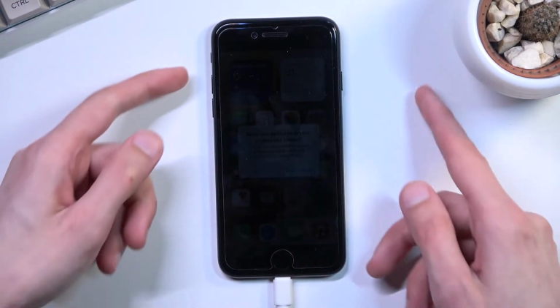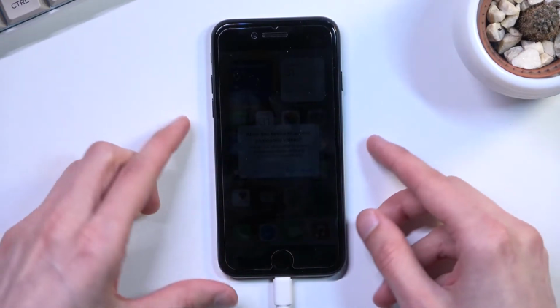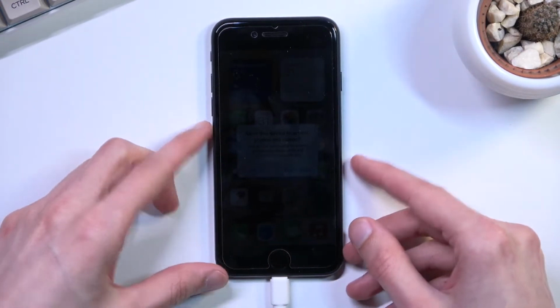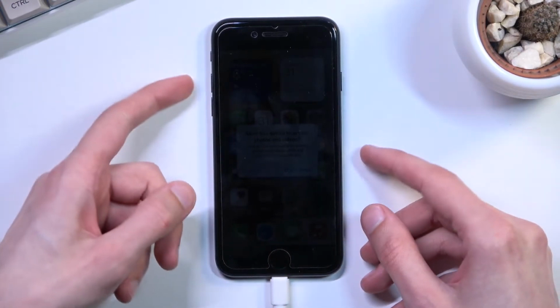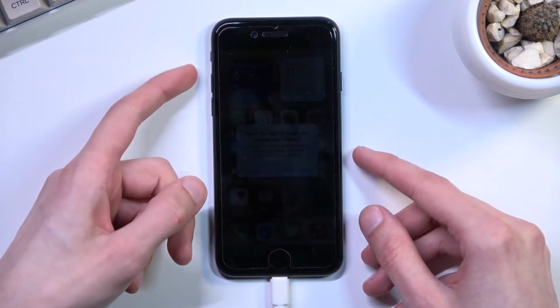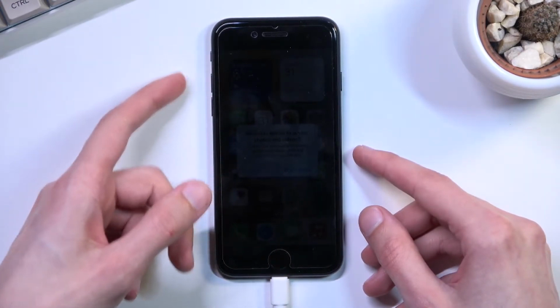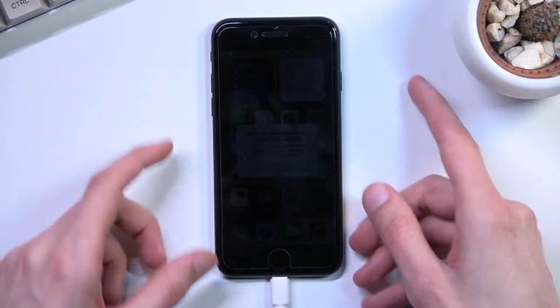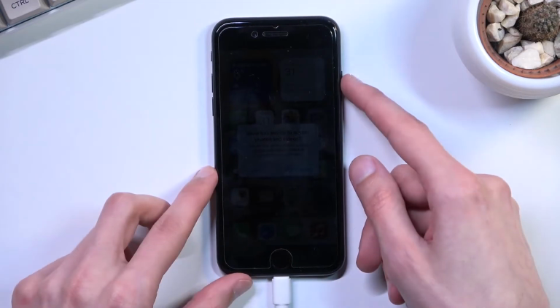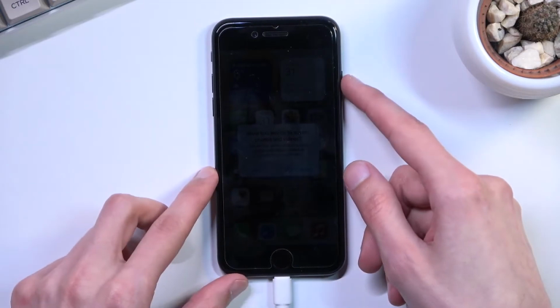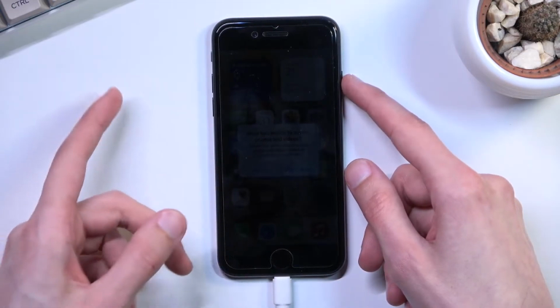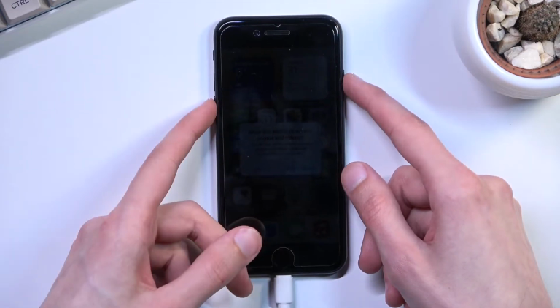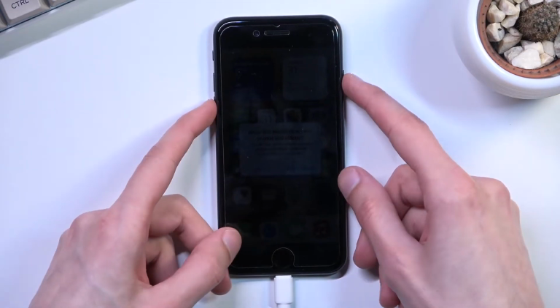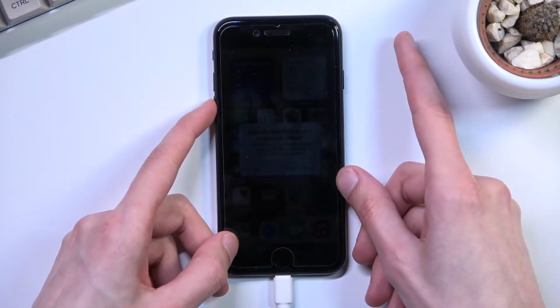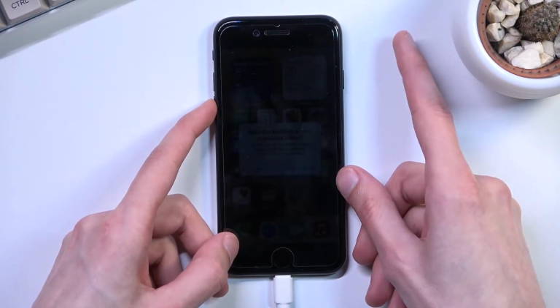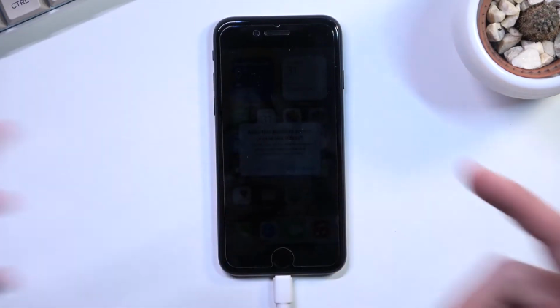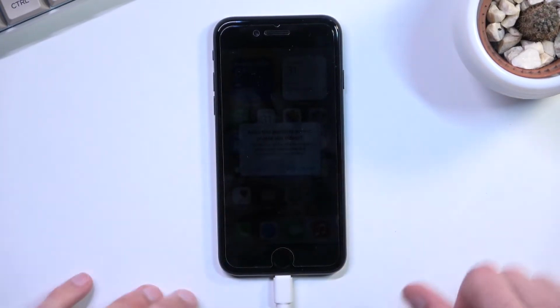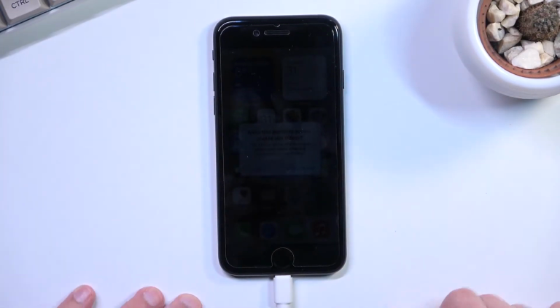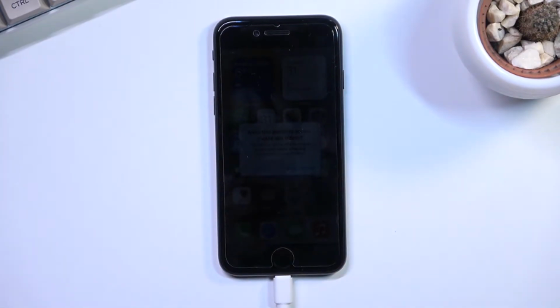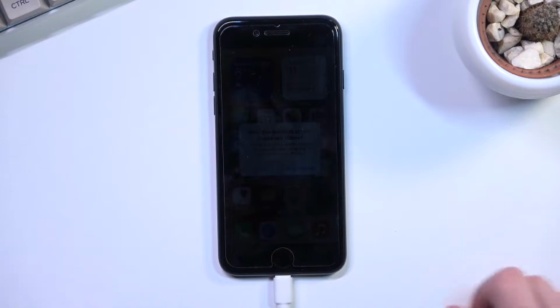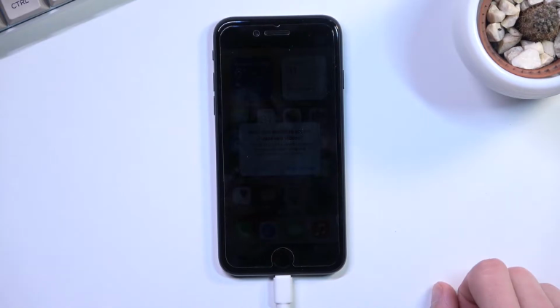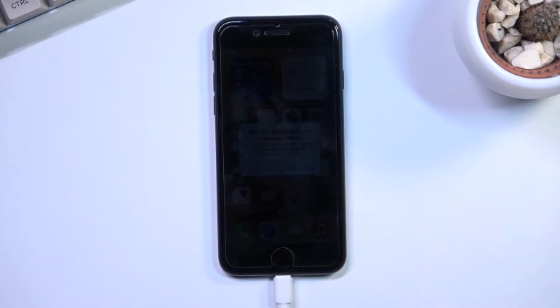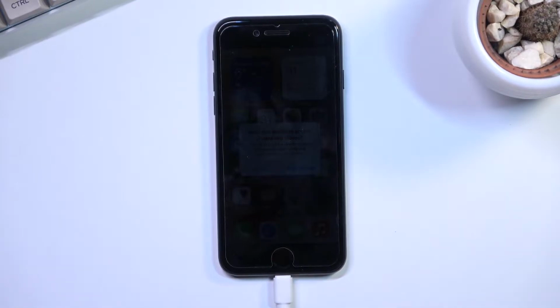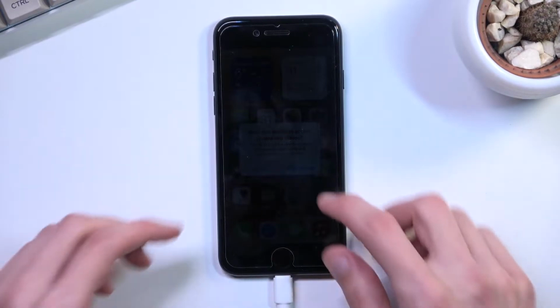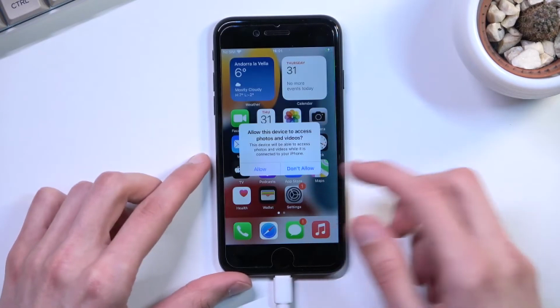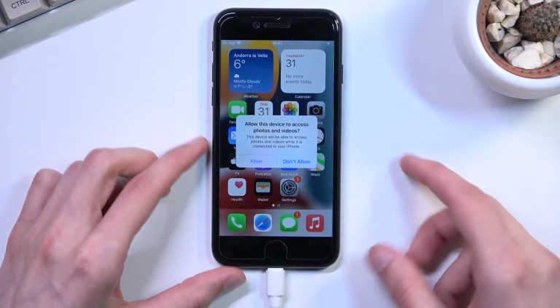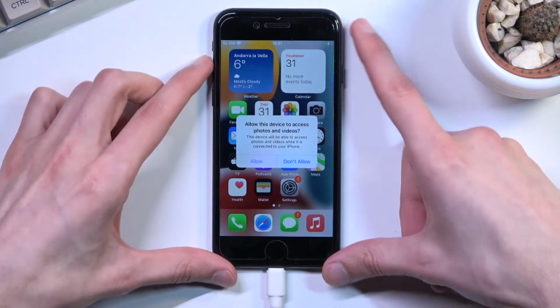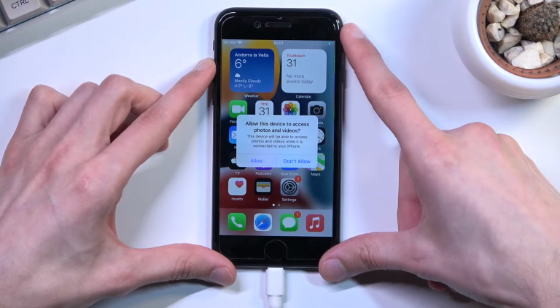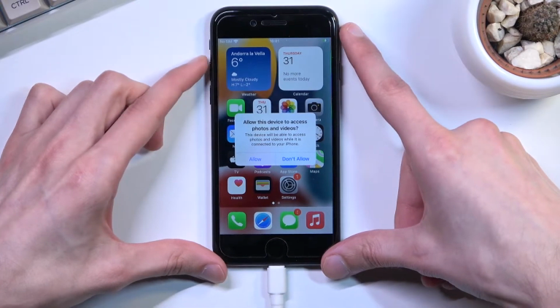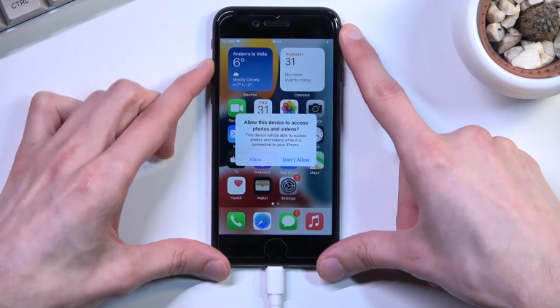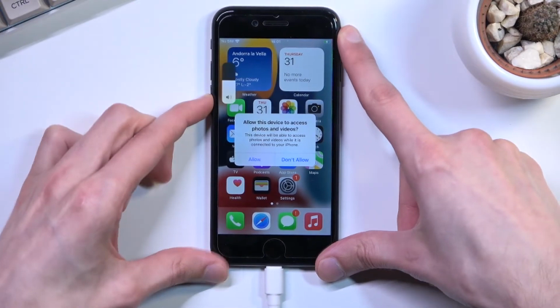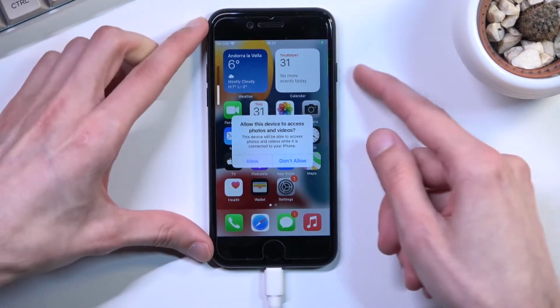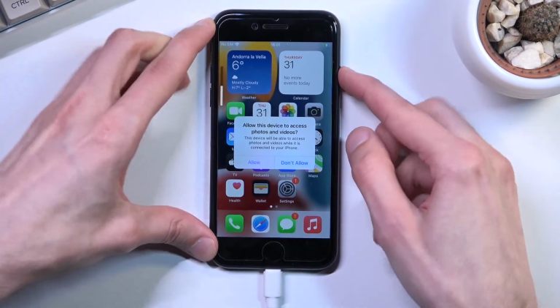Just to summarize: up, down, hold, add volume down, release power — that's basically it, just with the right timing. So let's get going. Volume up, volume down, power.